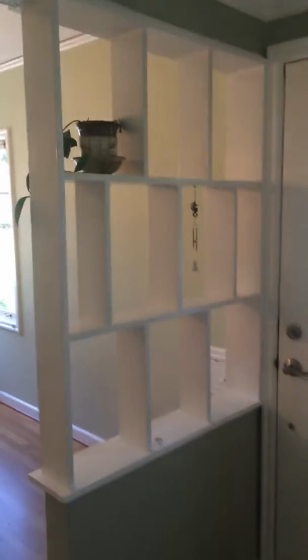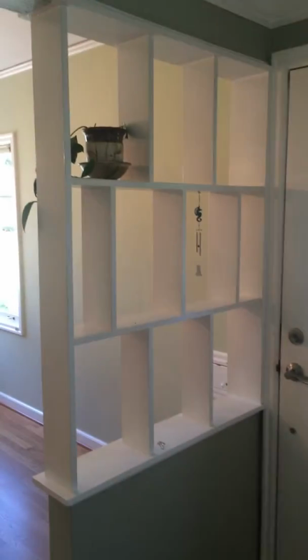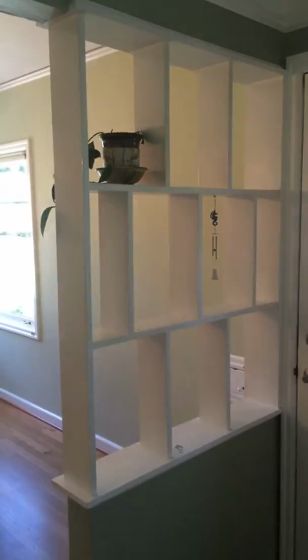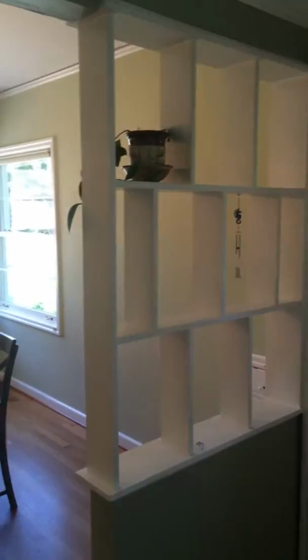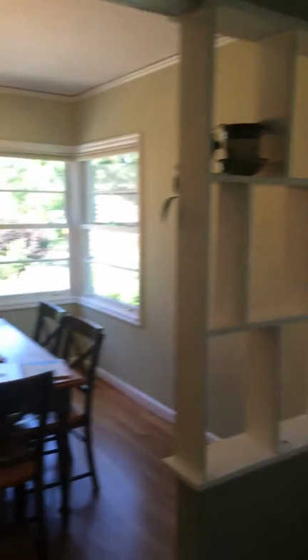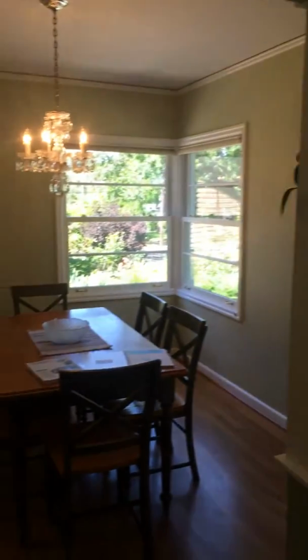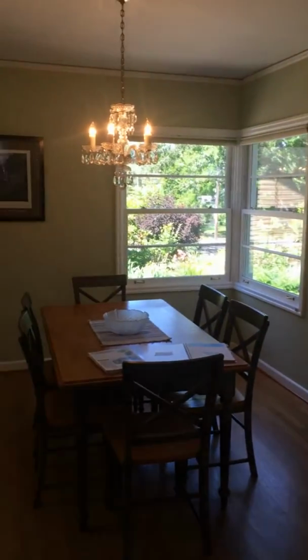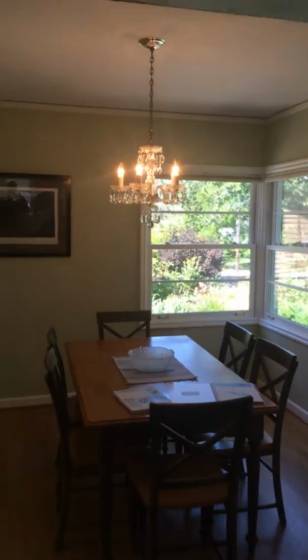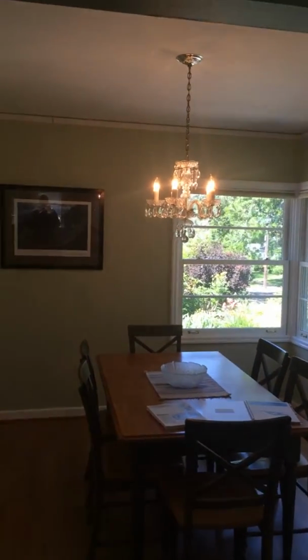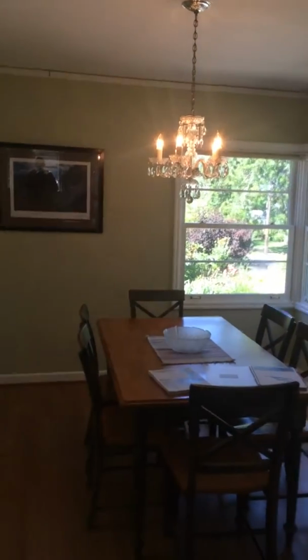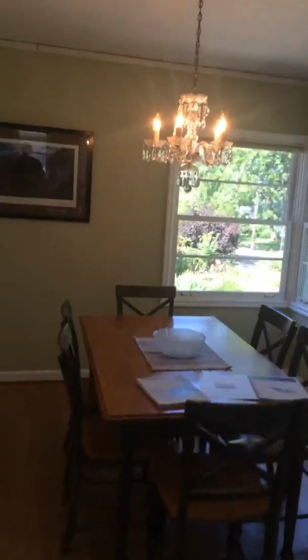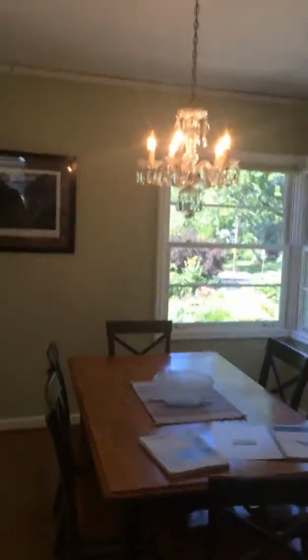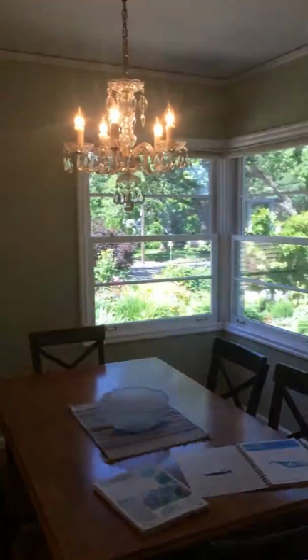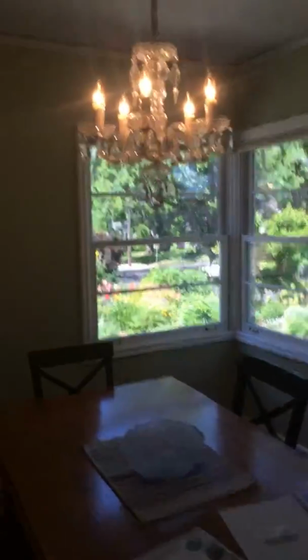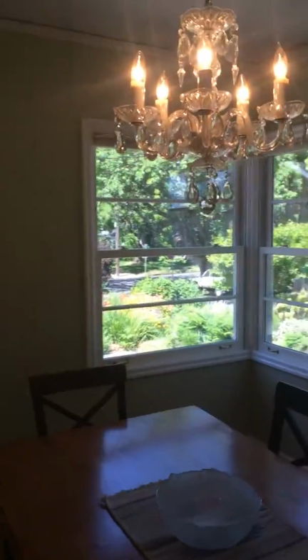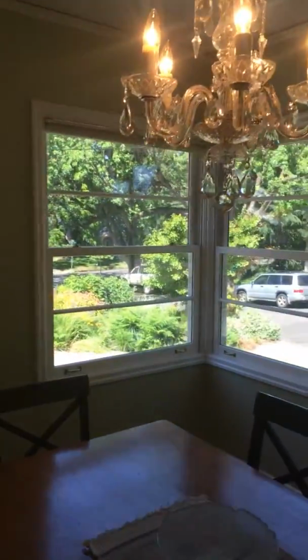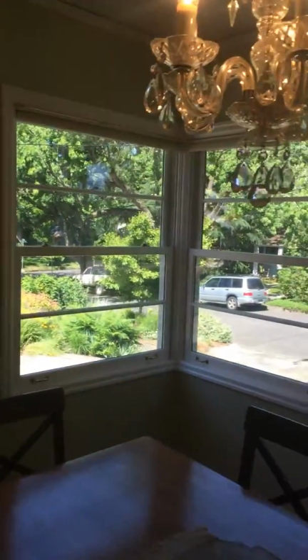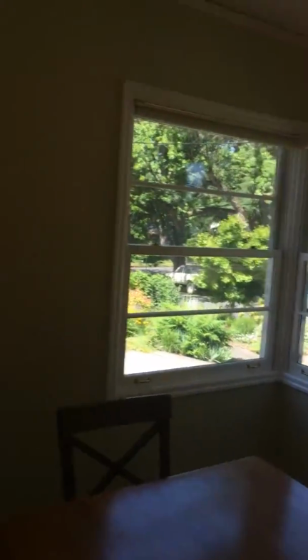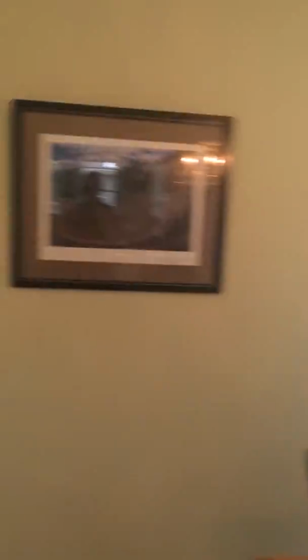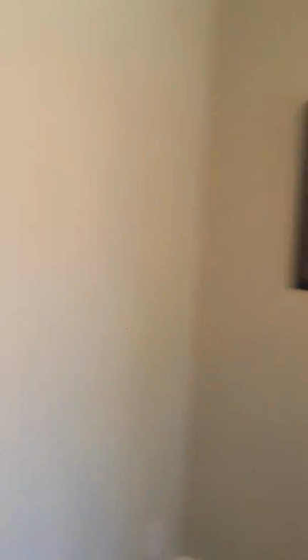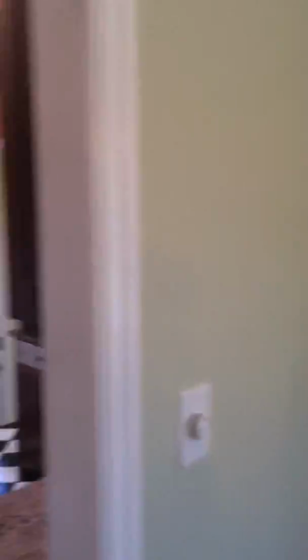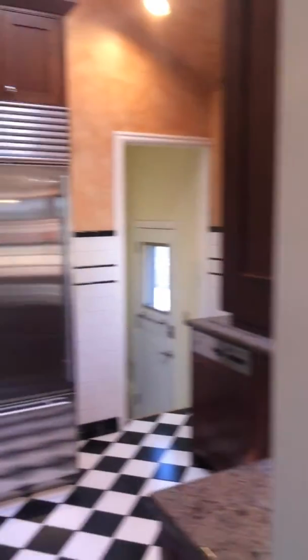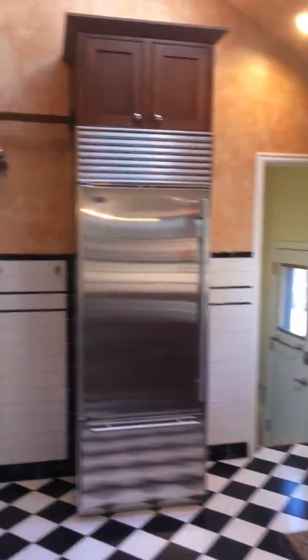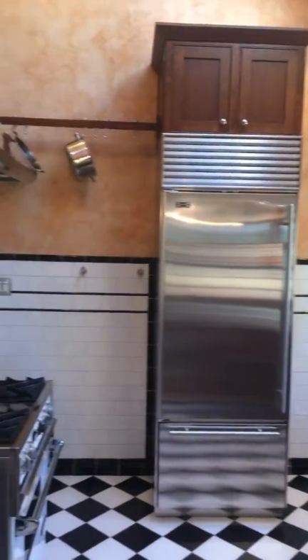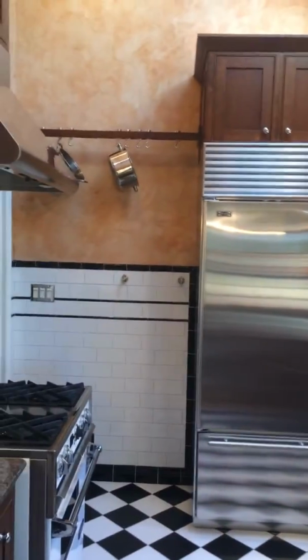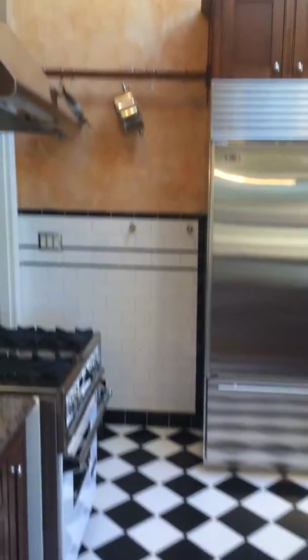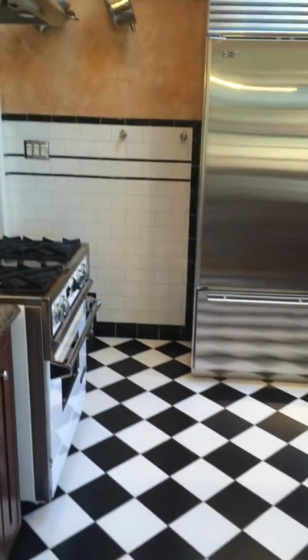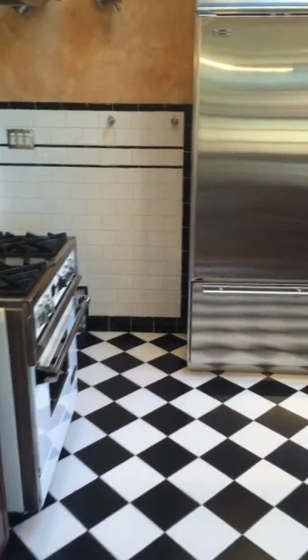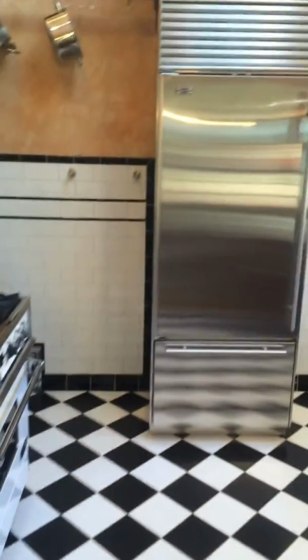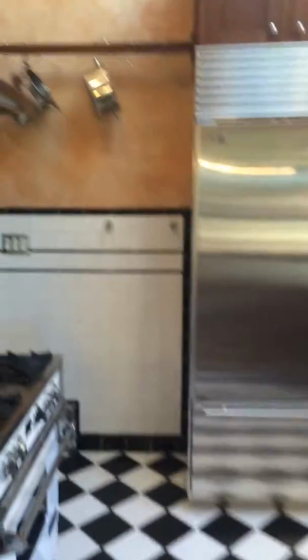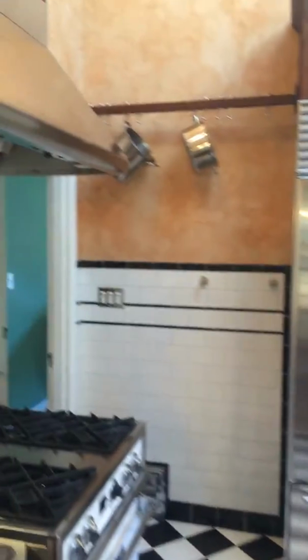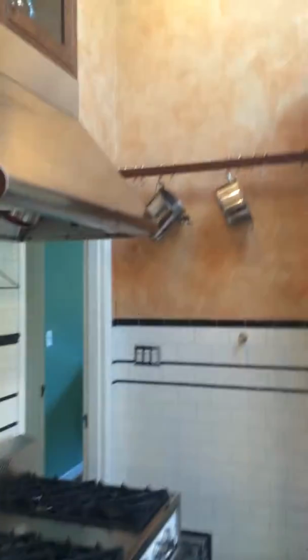There are a couple little built-ins in between the living room and the dining area. The dining area has corner windows. To the left of the dining area is the remodeled kitchen, with checkered tile floors.